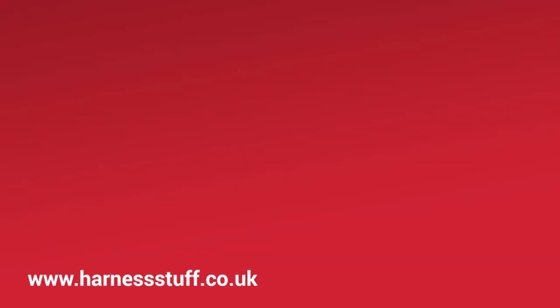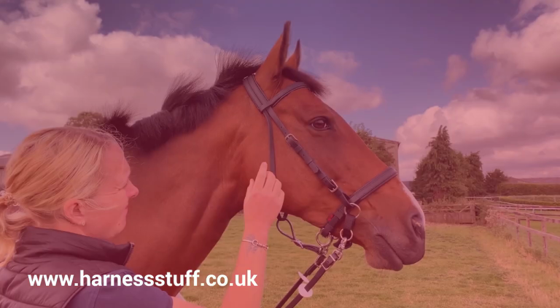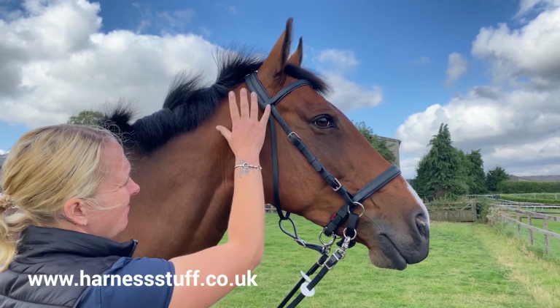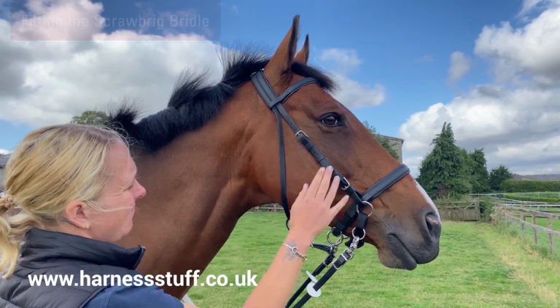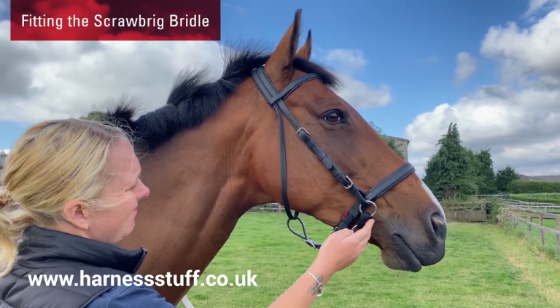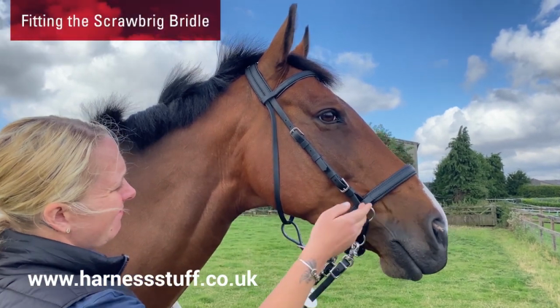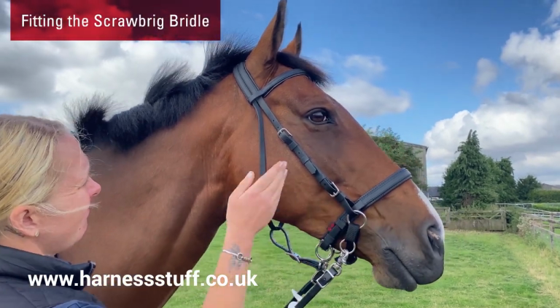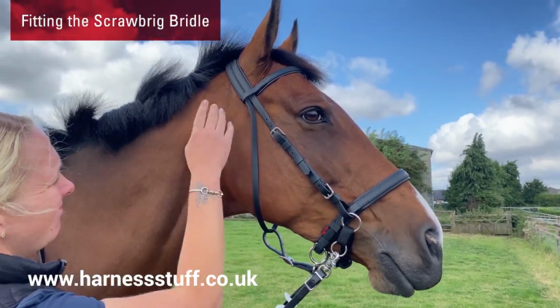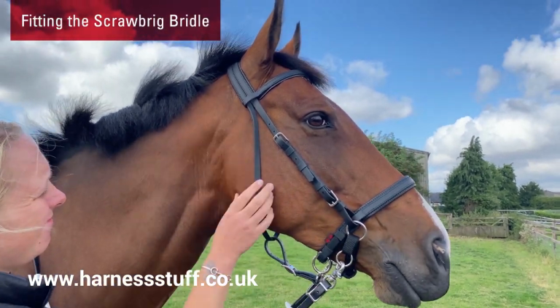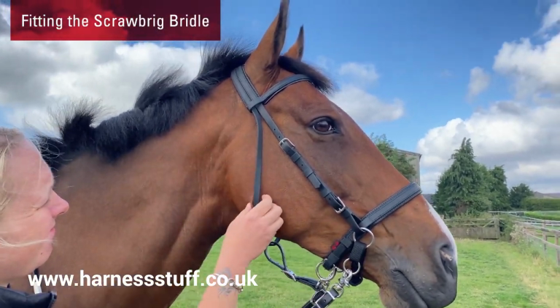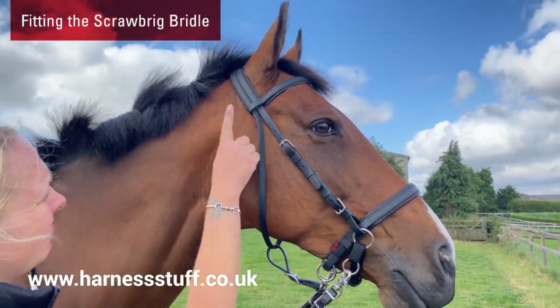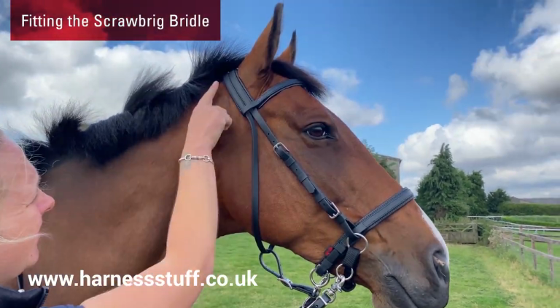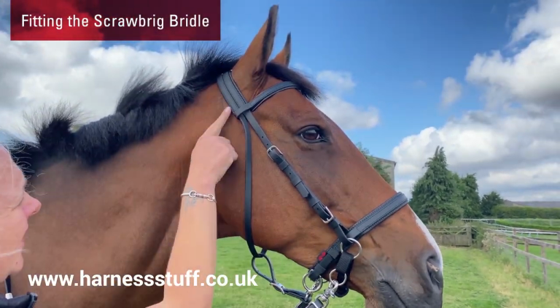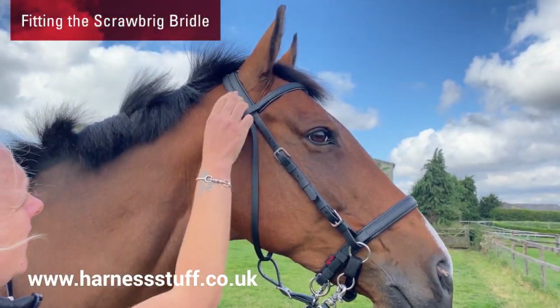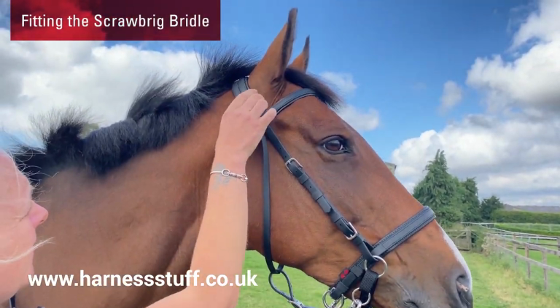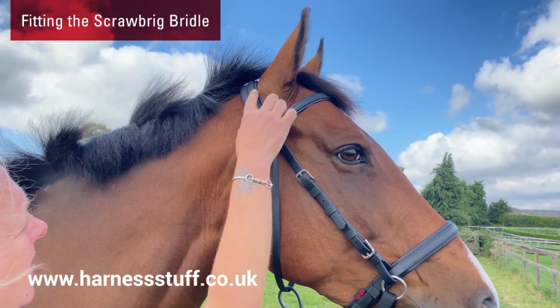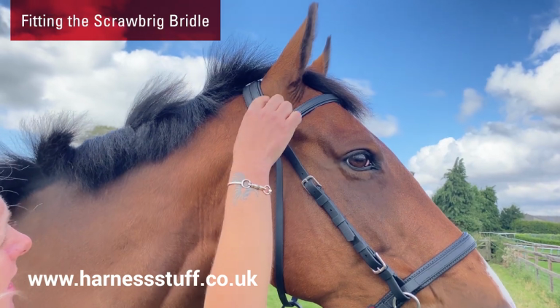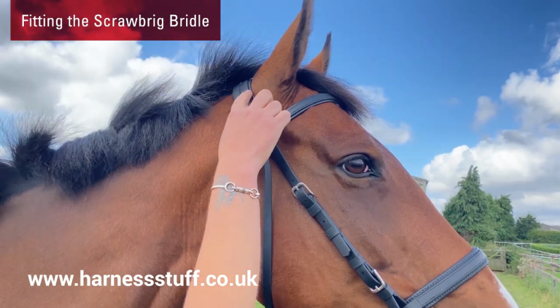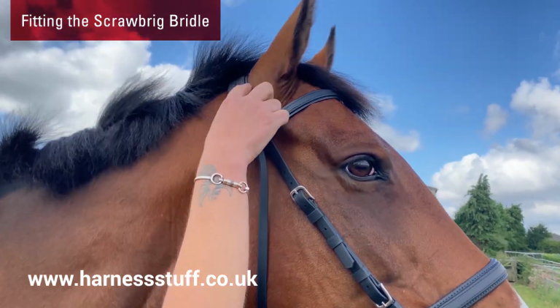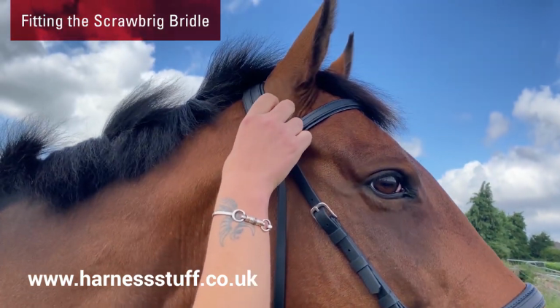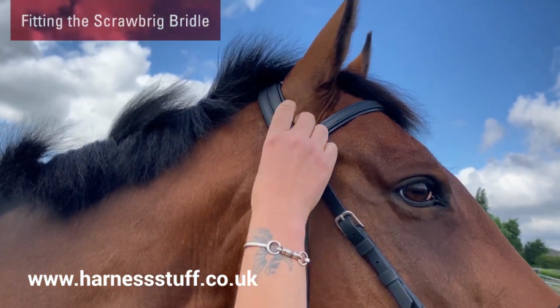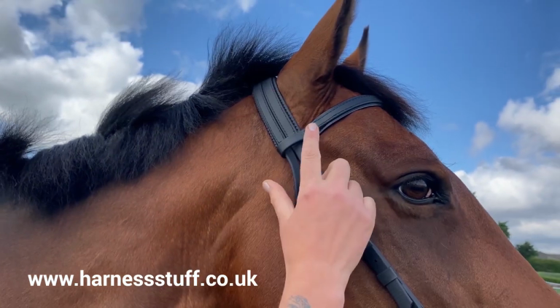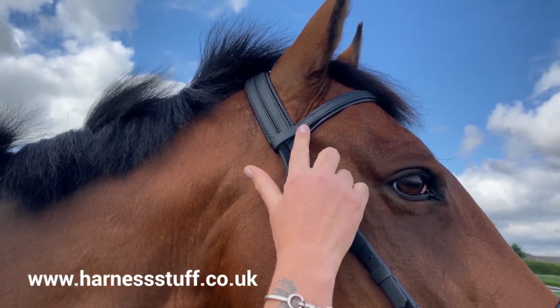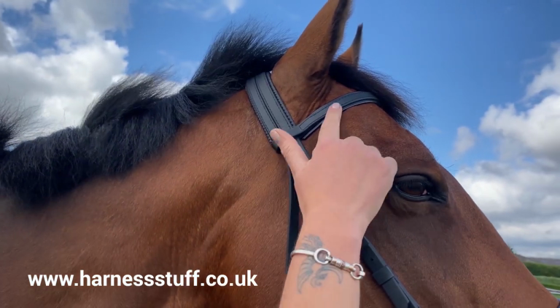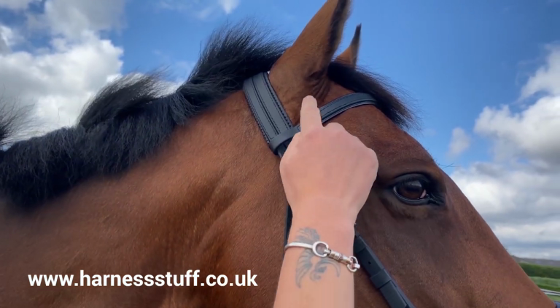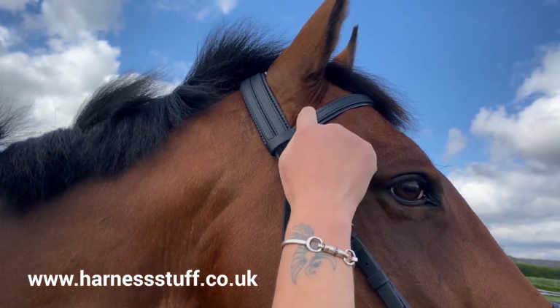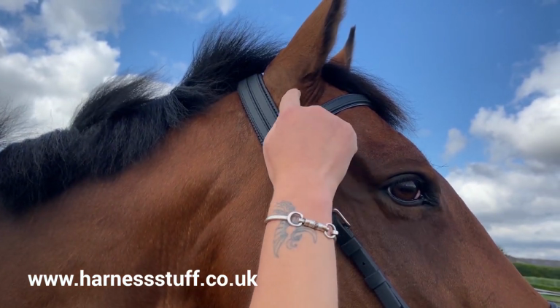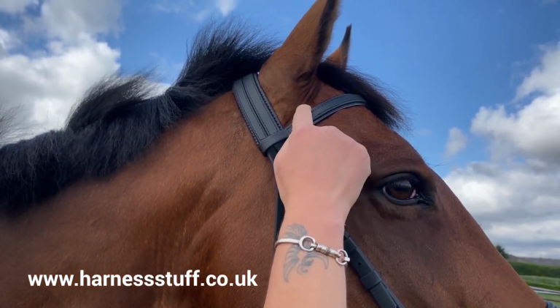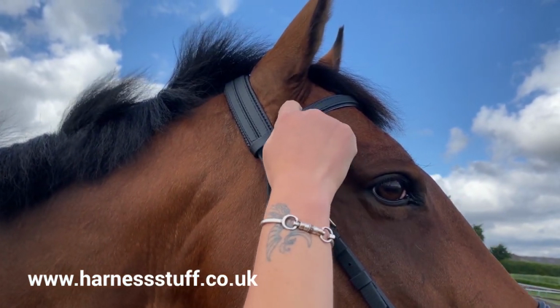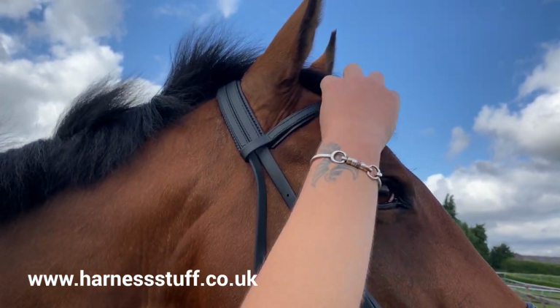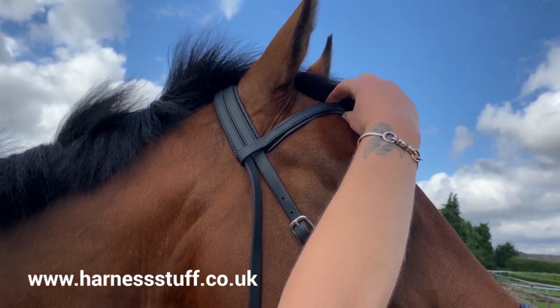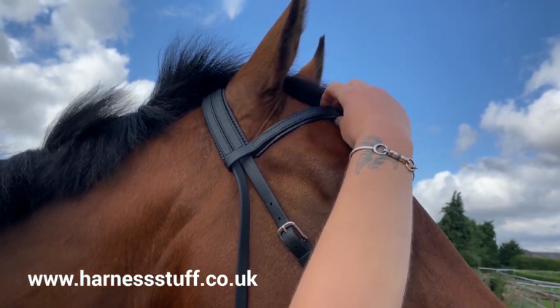The bridle should fit like any other bridle, so the headpiece should sit comfortably behind the ears and the browband just below the base of the ear and not be too tight.